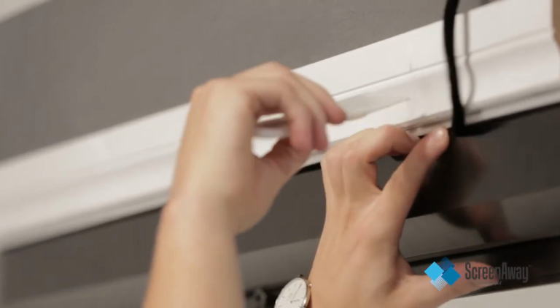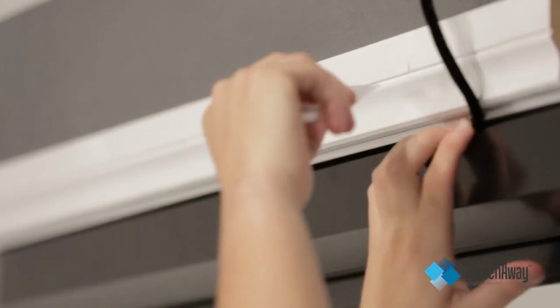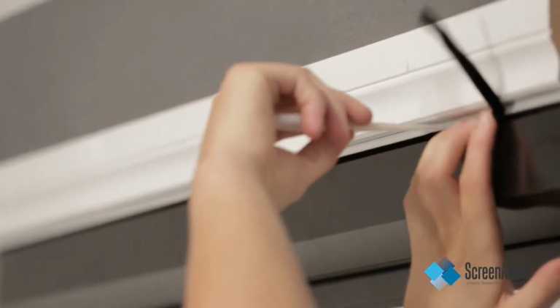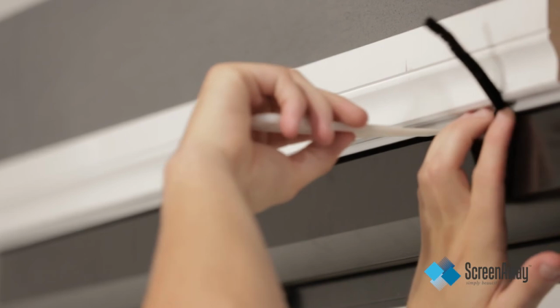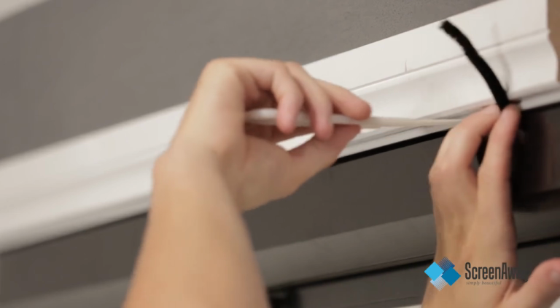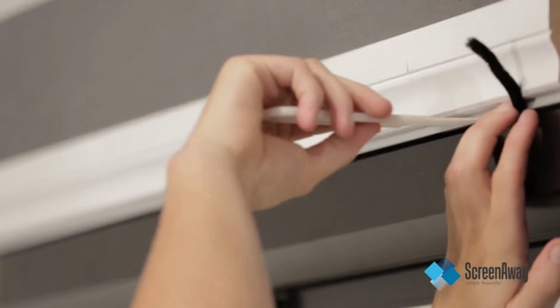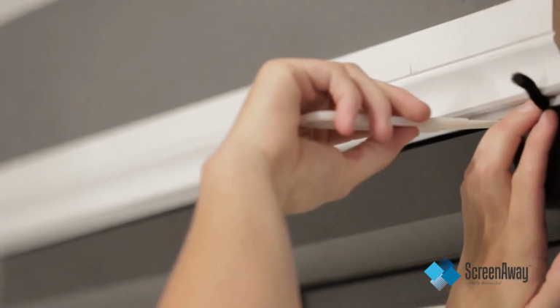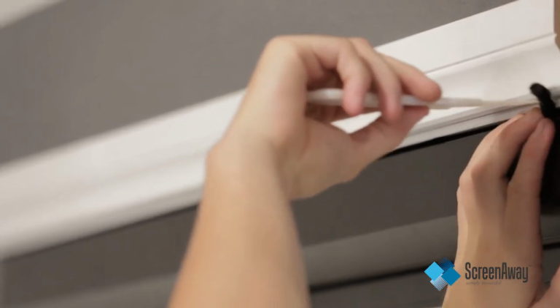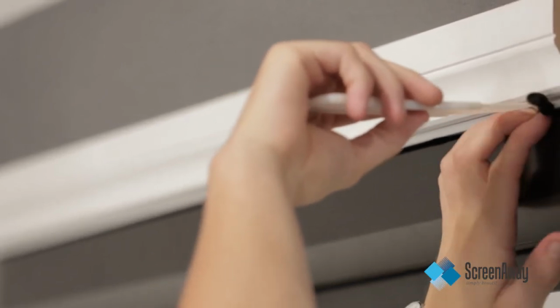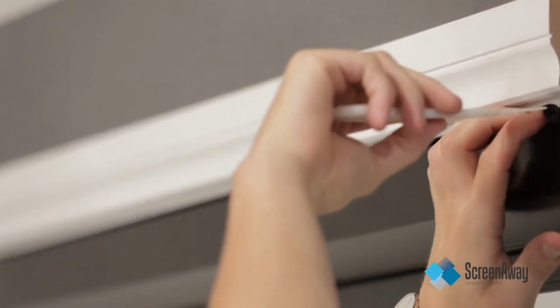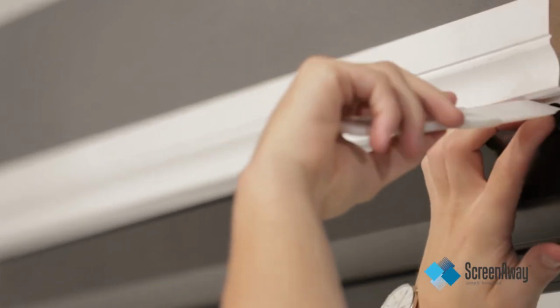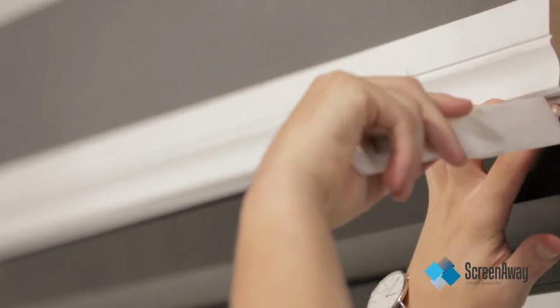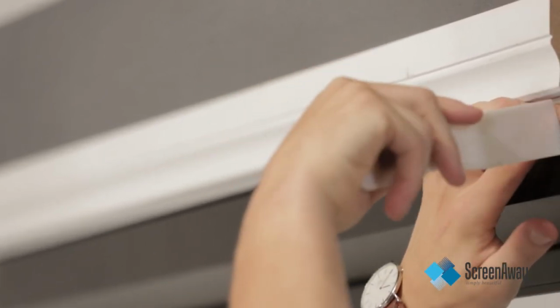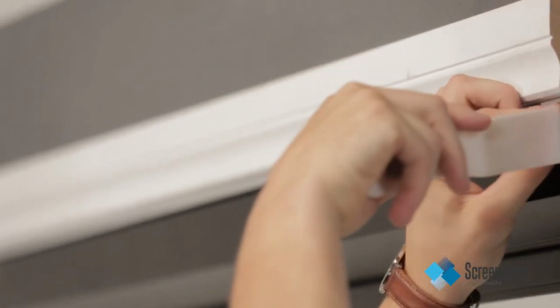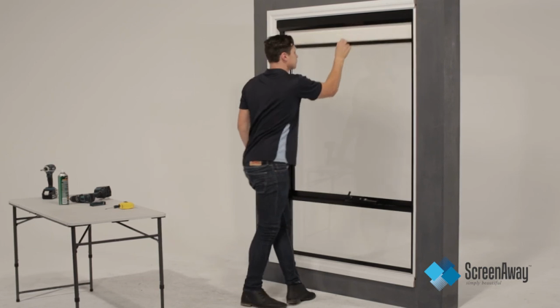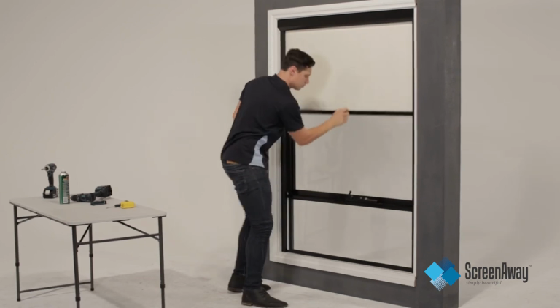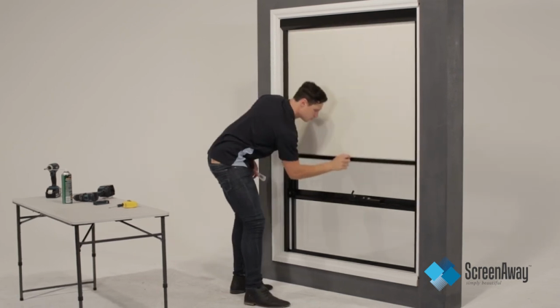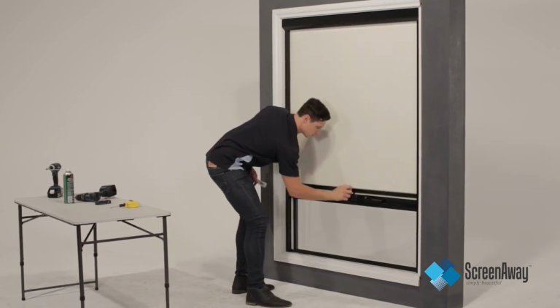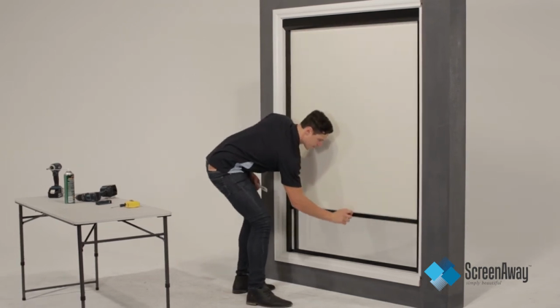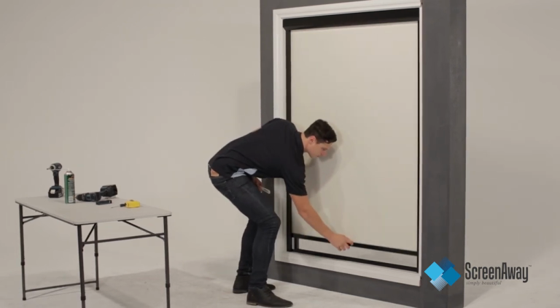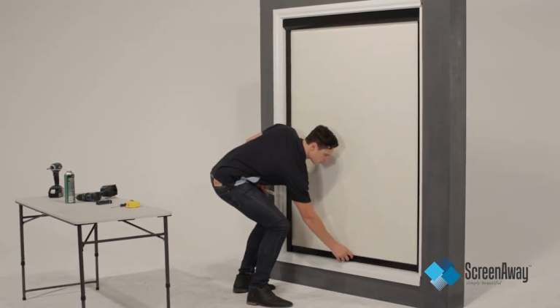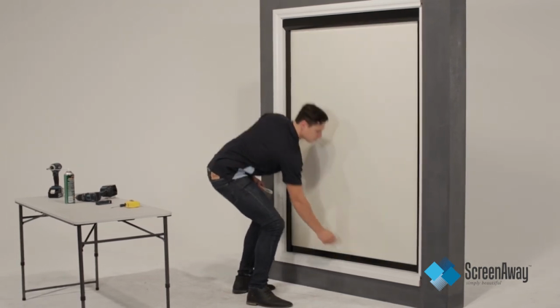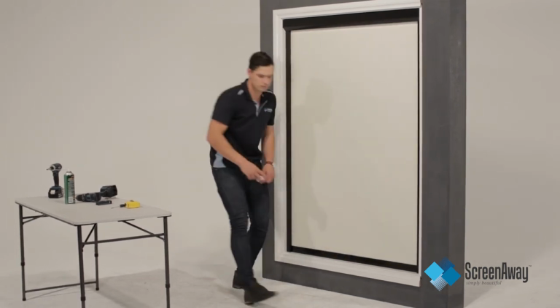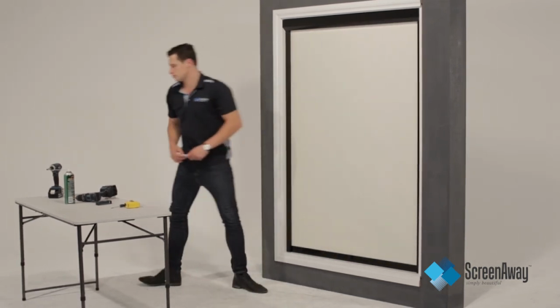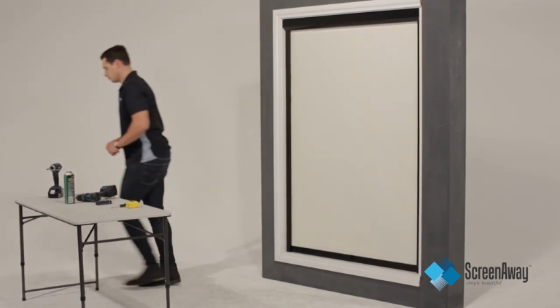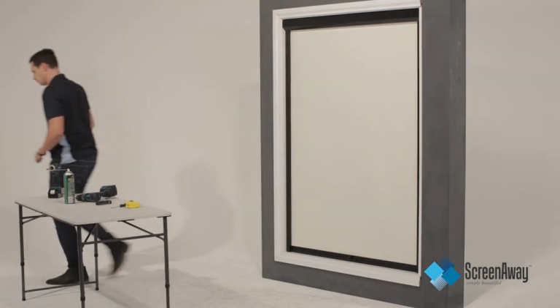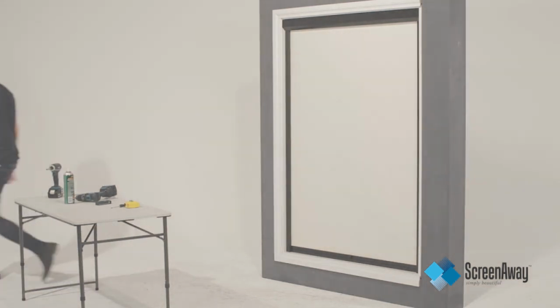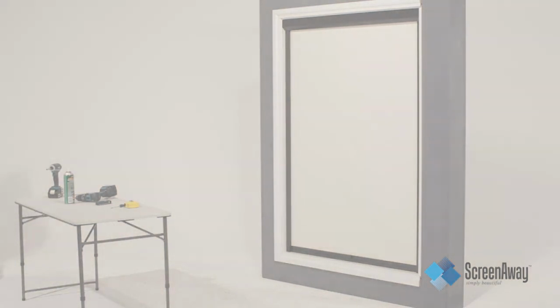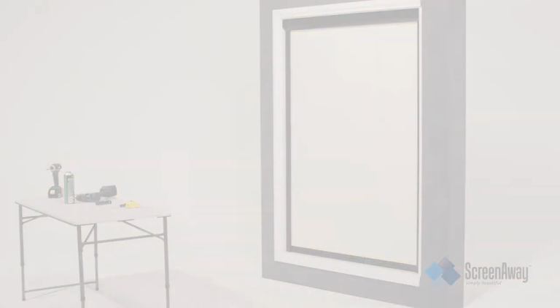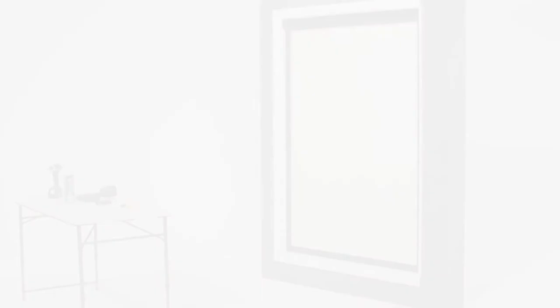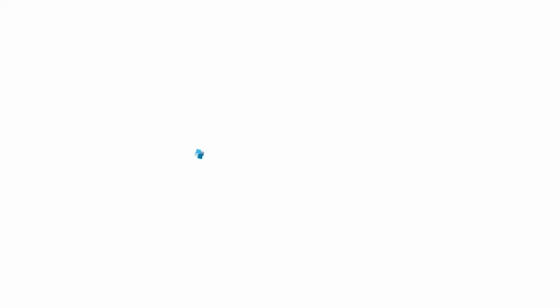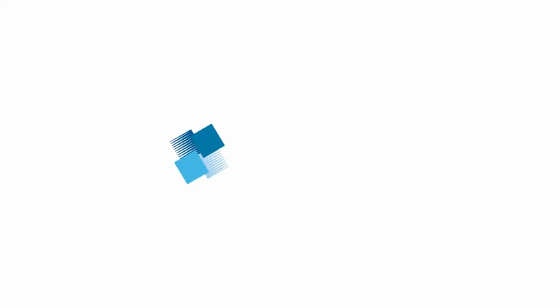There may be a need to caulk between the bottom bar and the reveal, and or around the edges if the light is shining through. For more information or other options, contact ScreenWay.